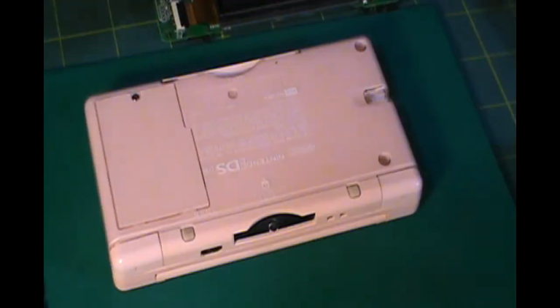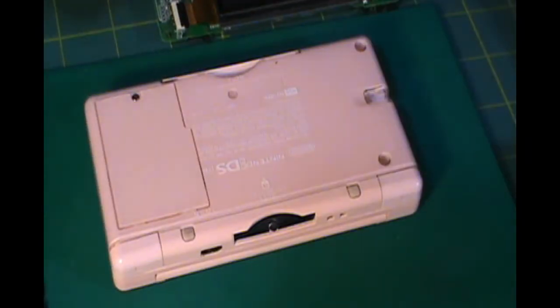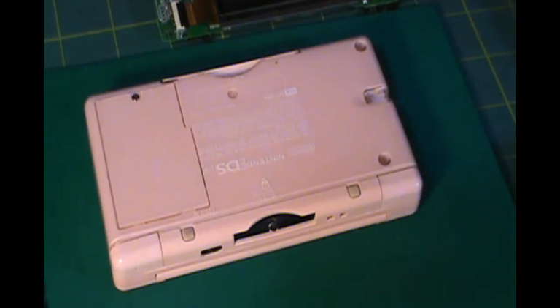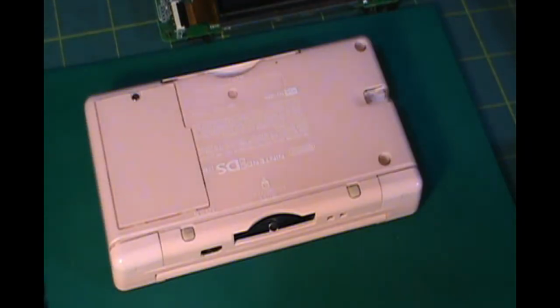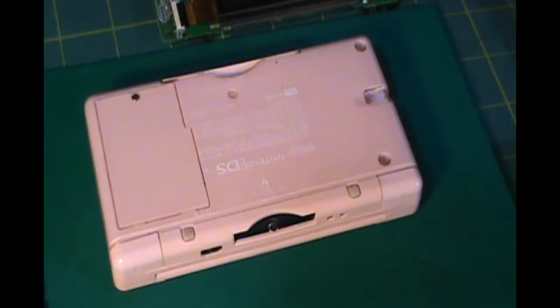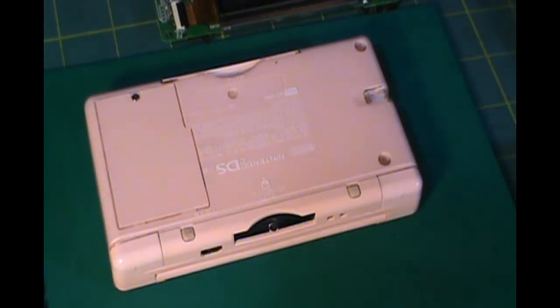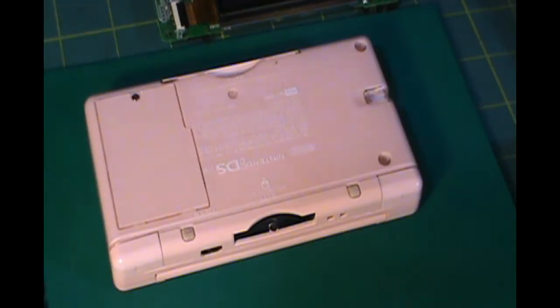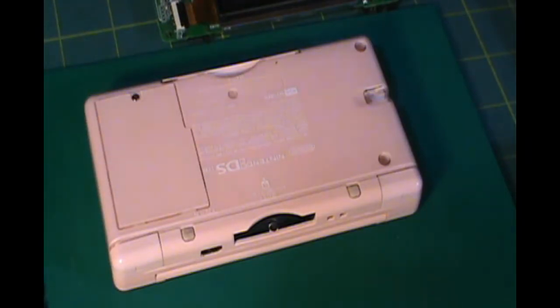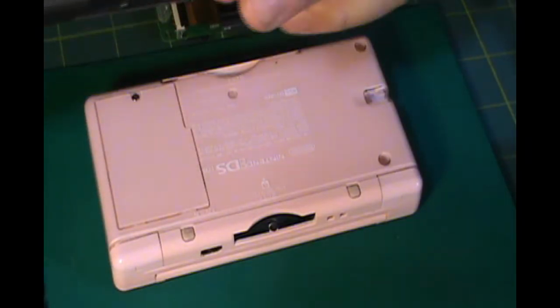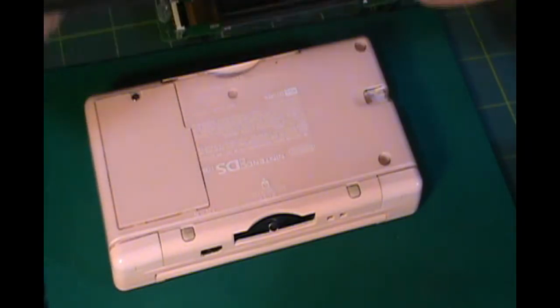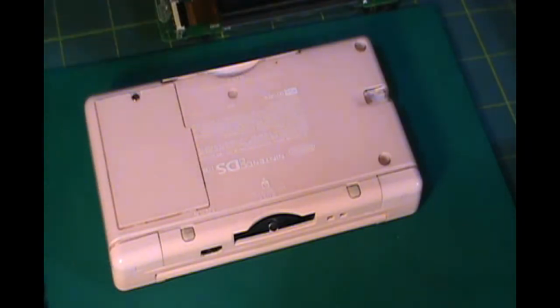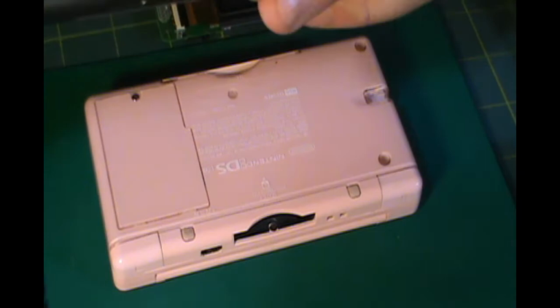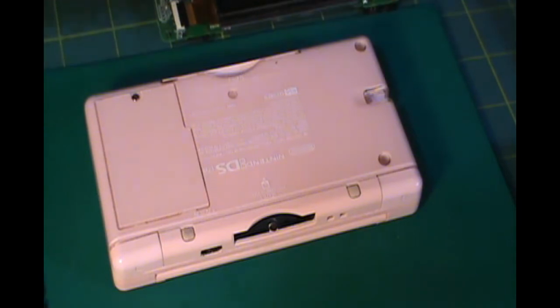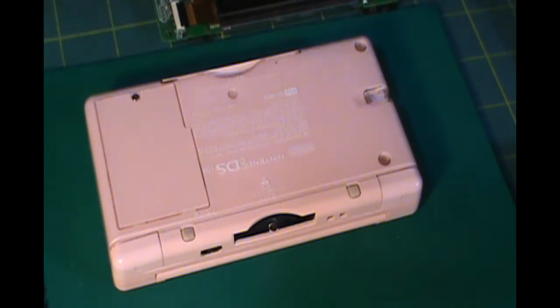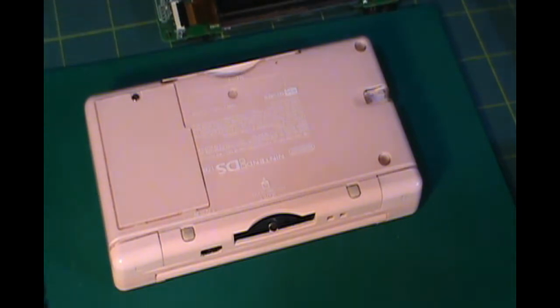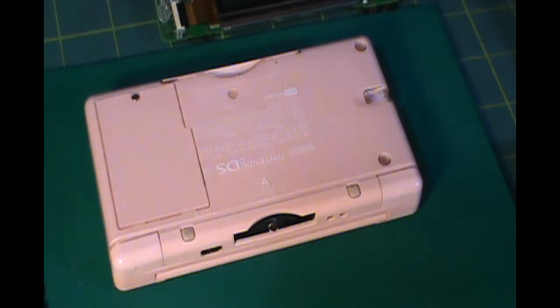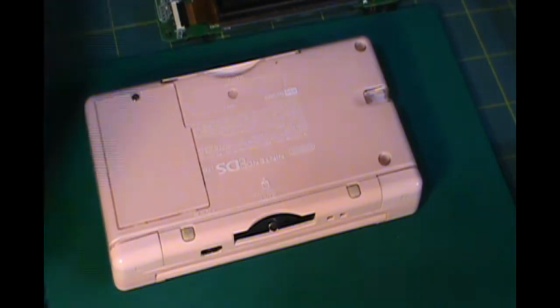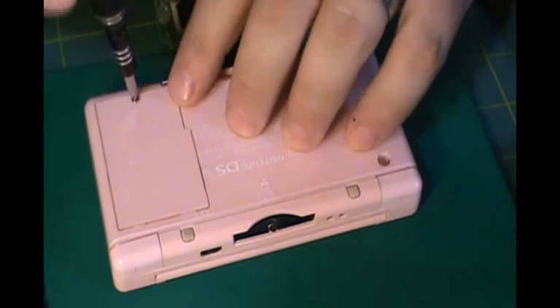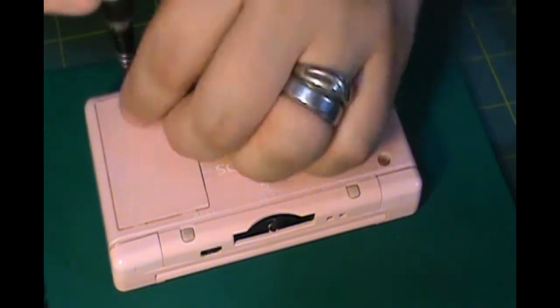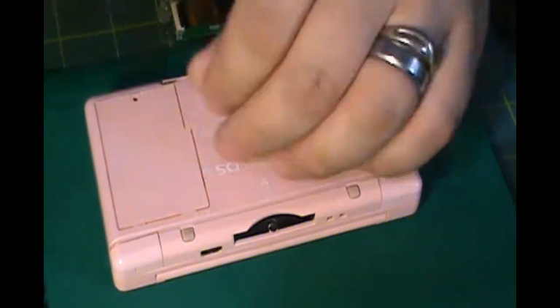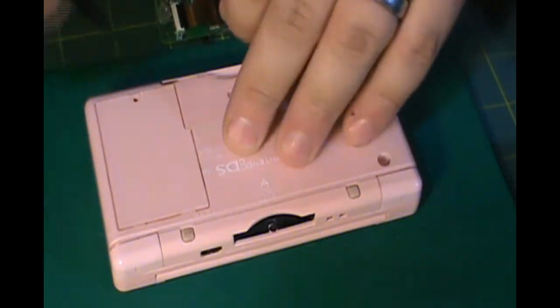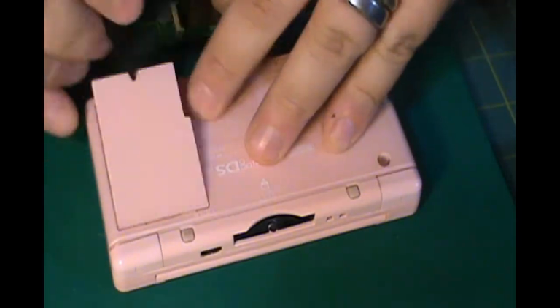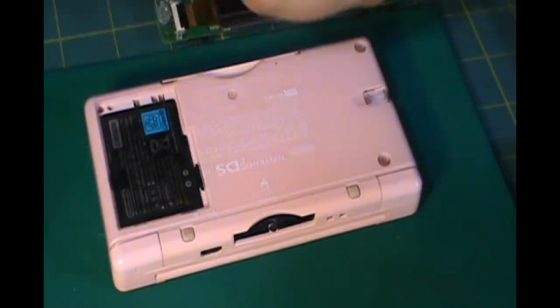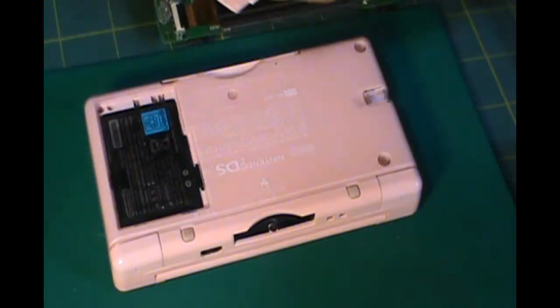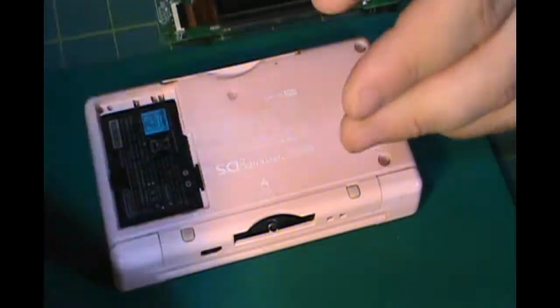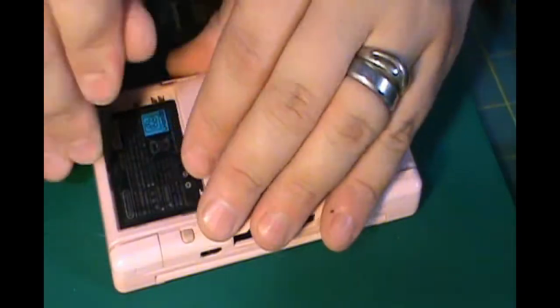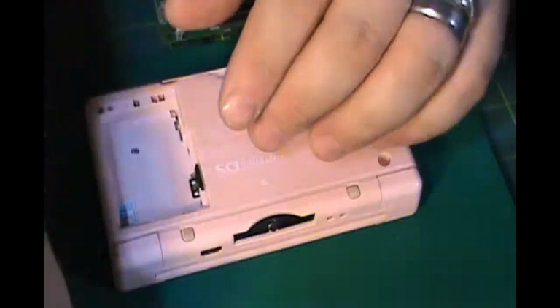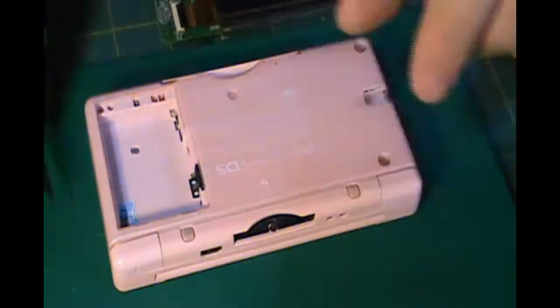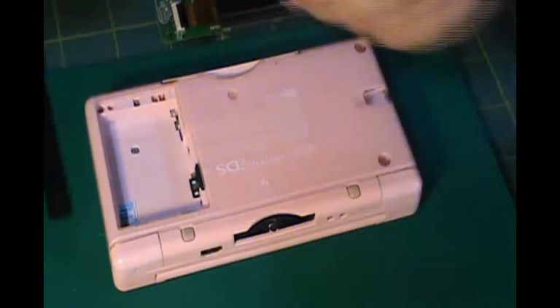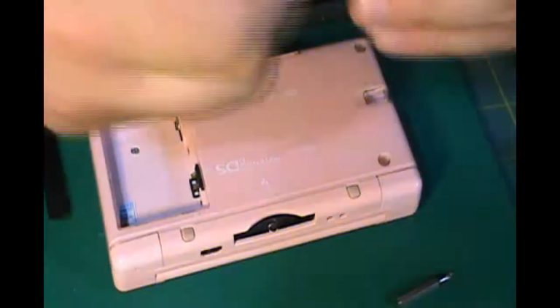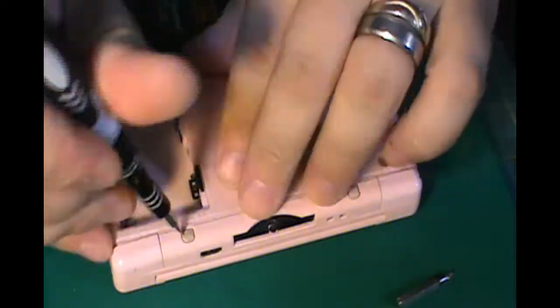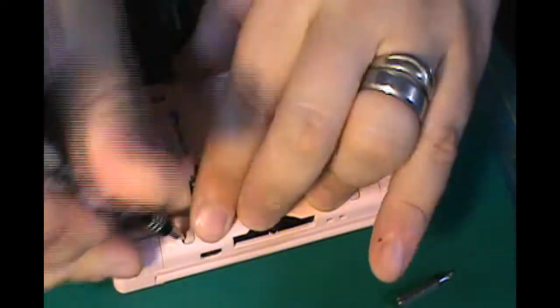Now we need to walk through that whole process again for this pink DS — pull out the motherboard and replace it with that motherboard that I just pulled out of the red one.